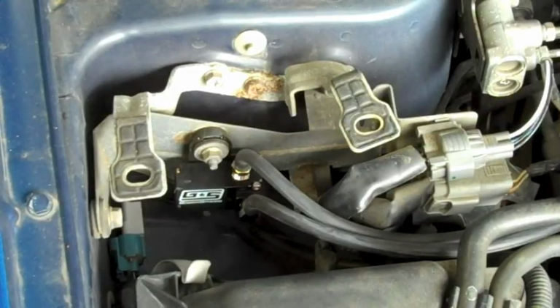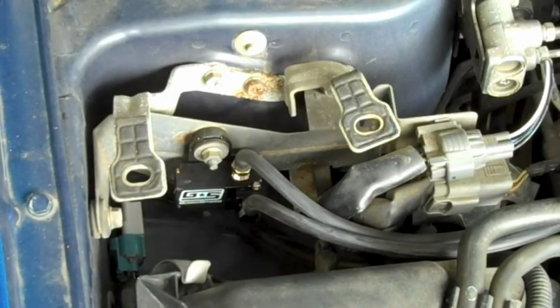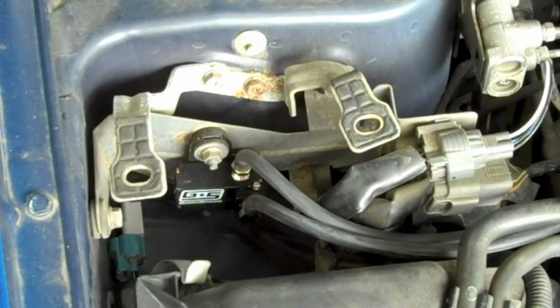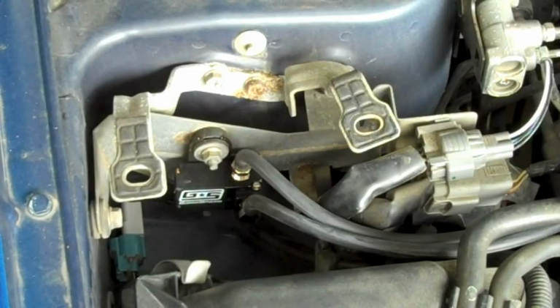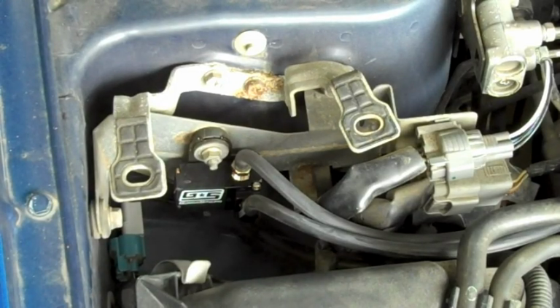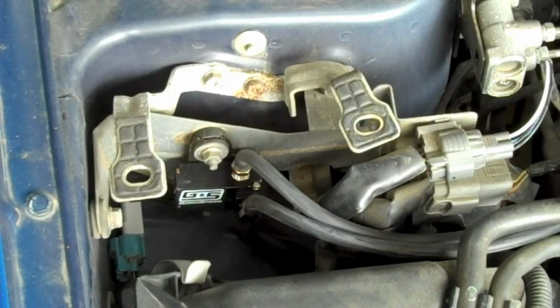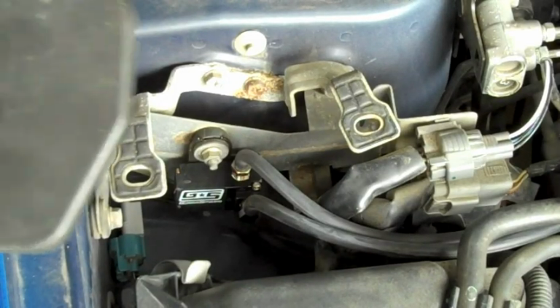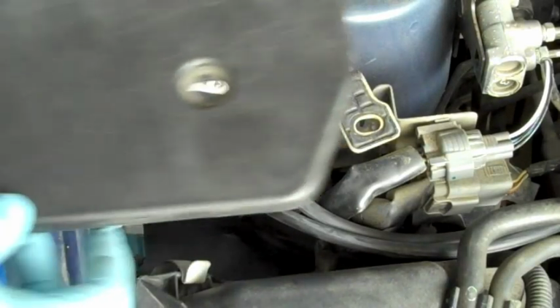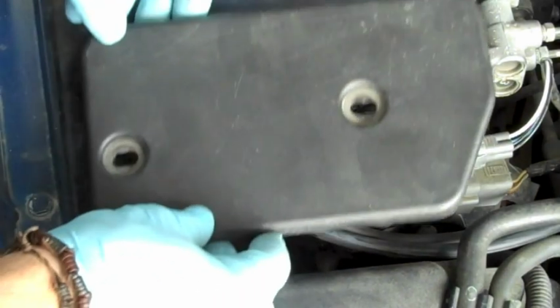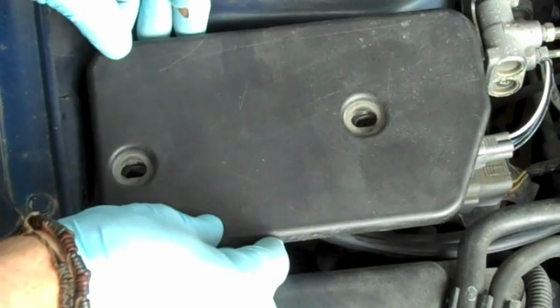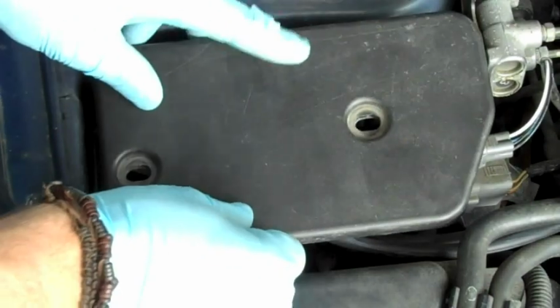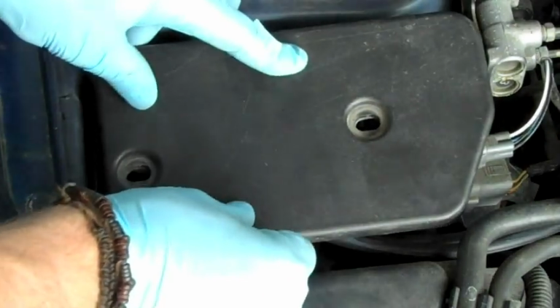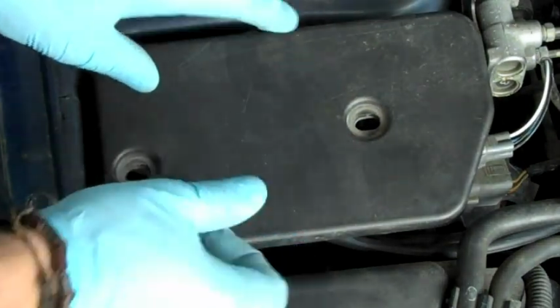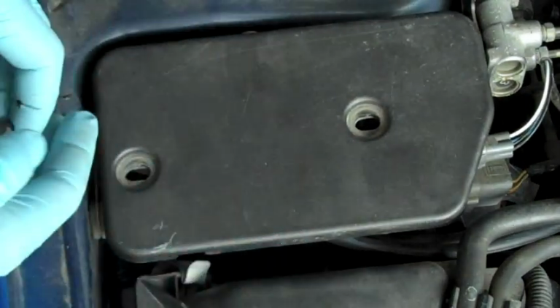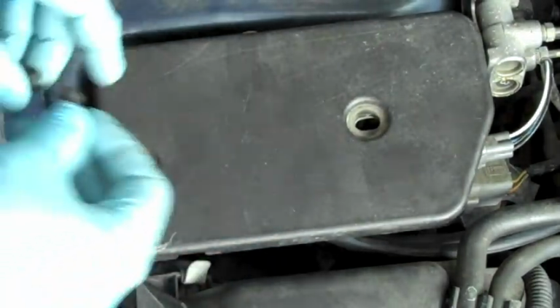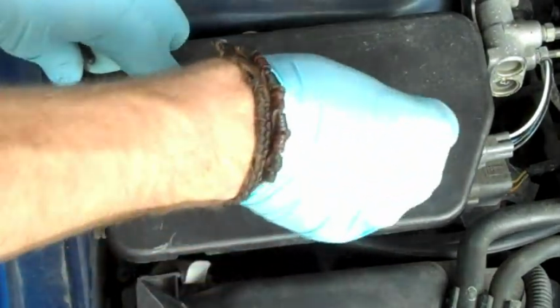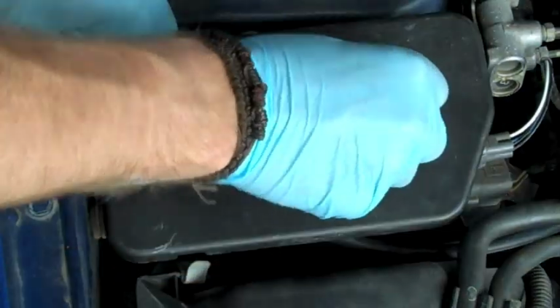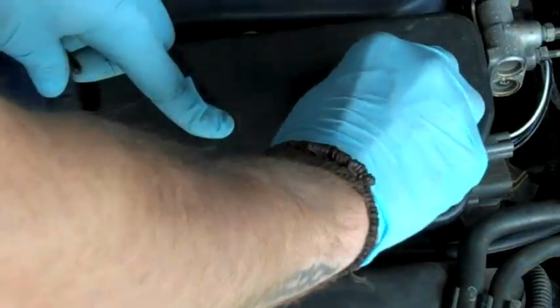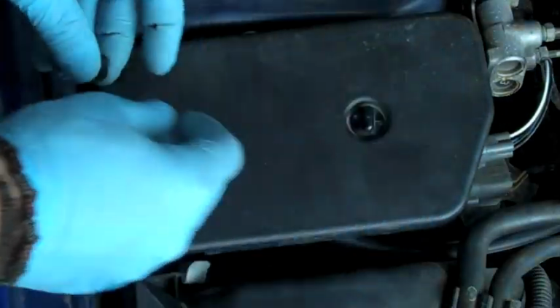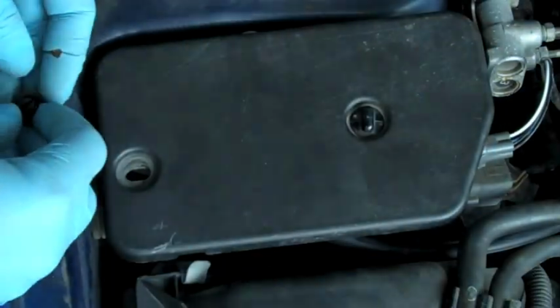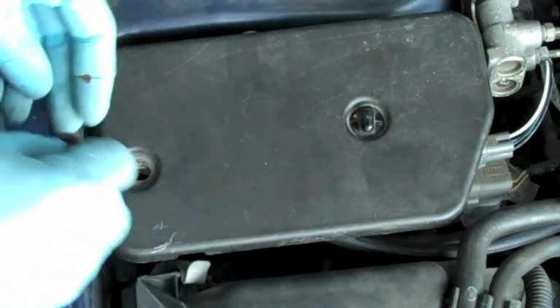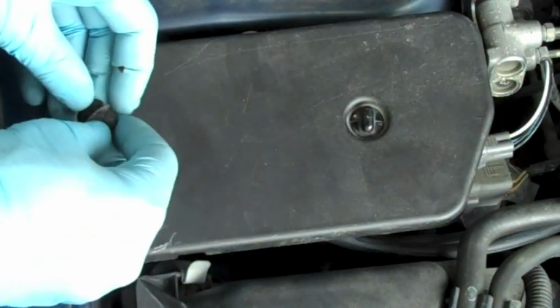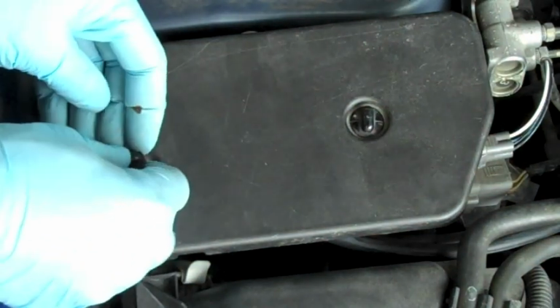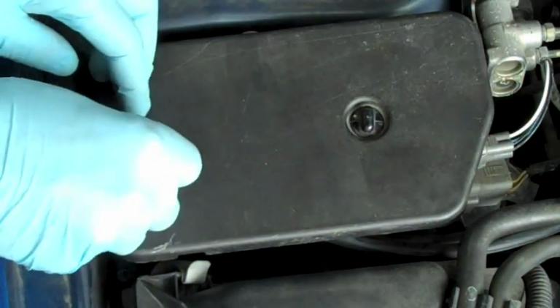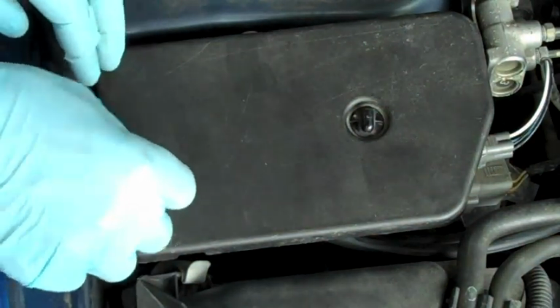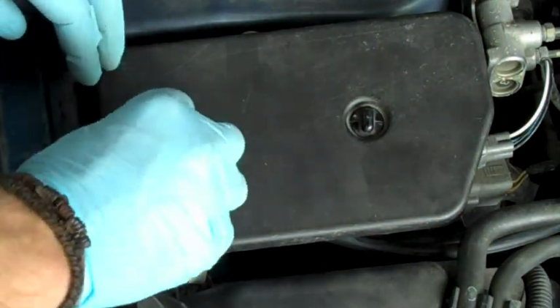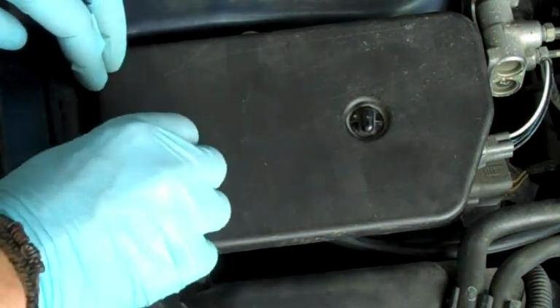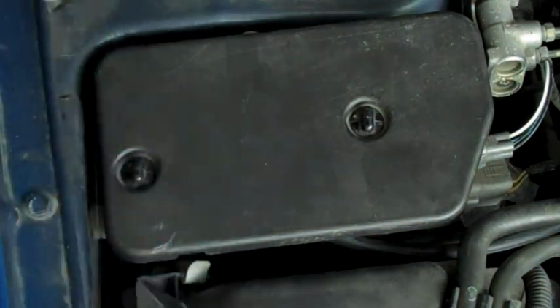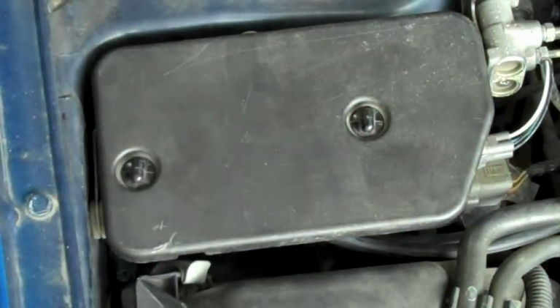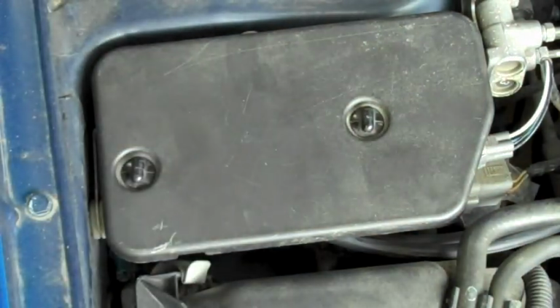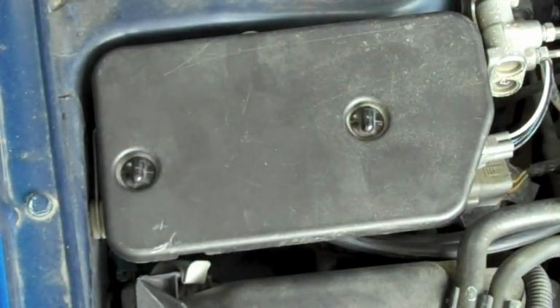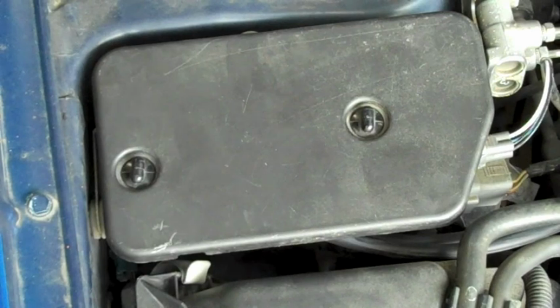Now that all the lines are run, just make sure that you re-tighten those bolts on either side of the BCS. Simply put the cover back on, push in the snap clips, and that's about the end of this project. Now you just got to go get a tune and this thing should be ready to rock and roll.